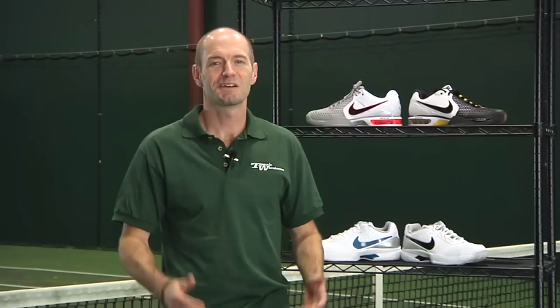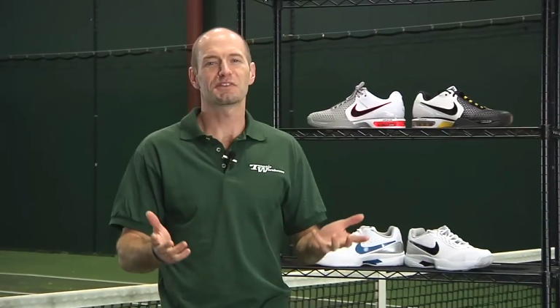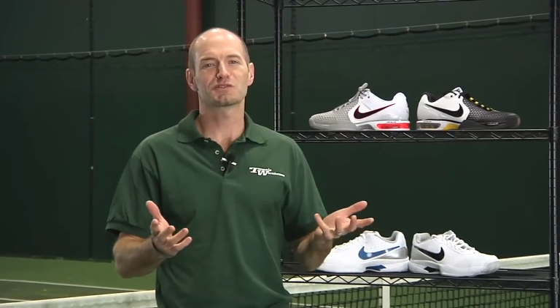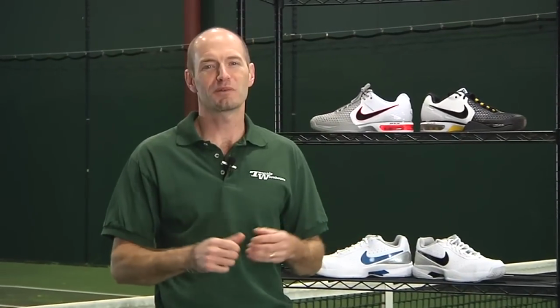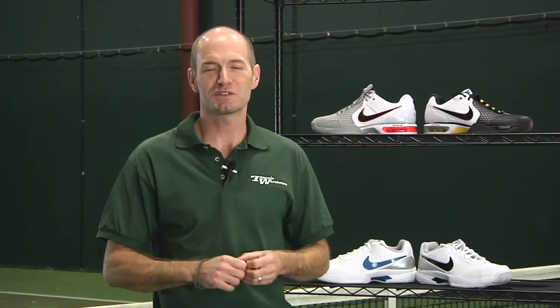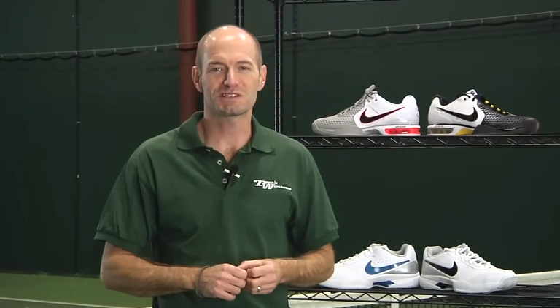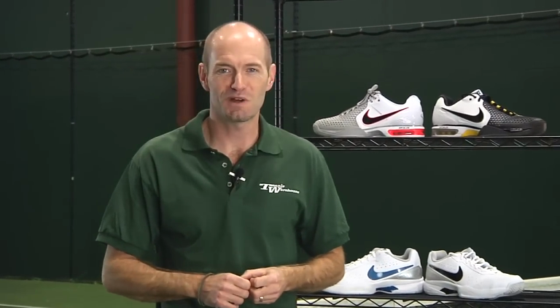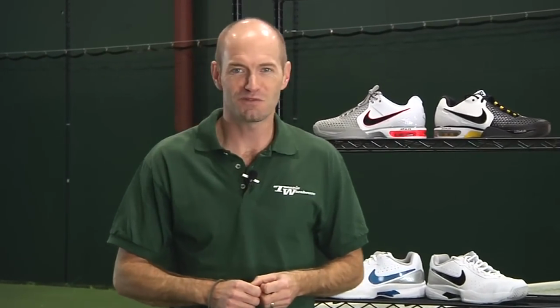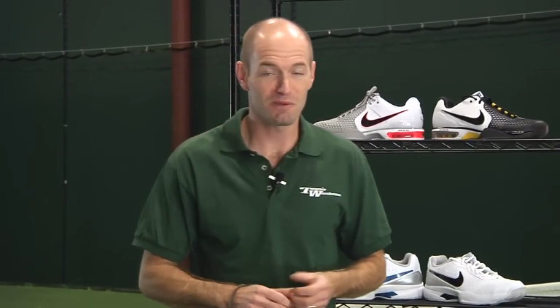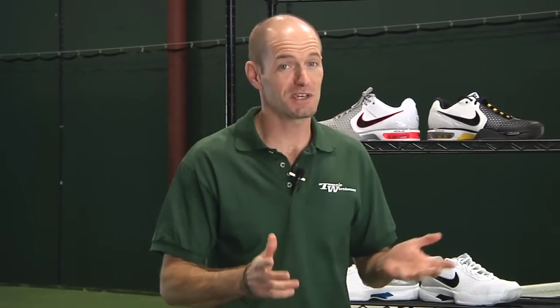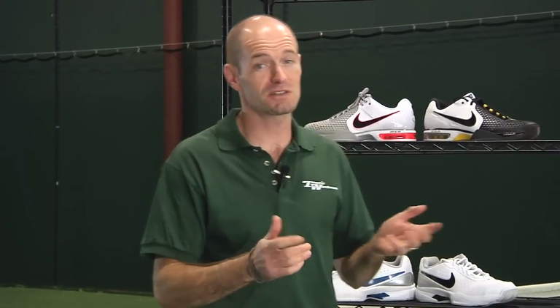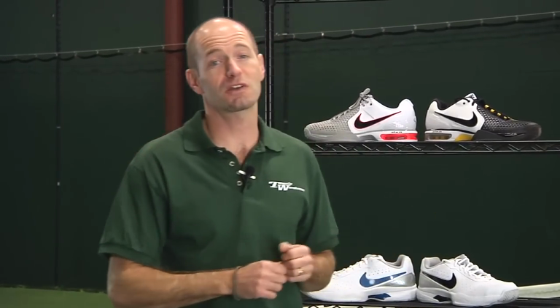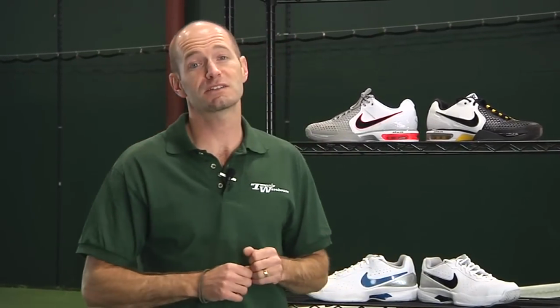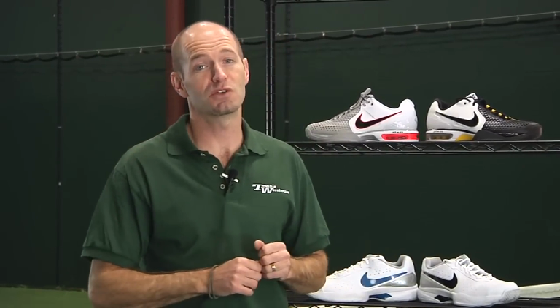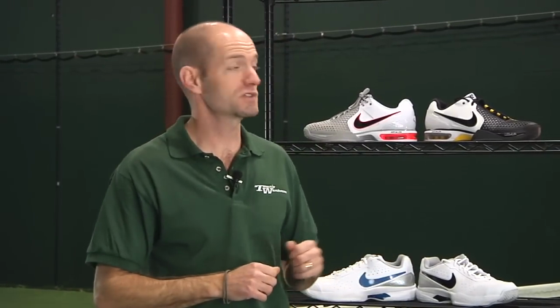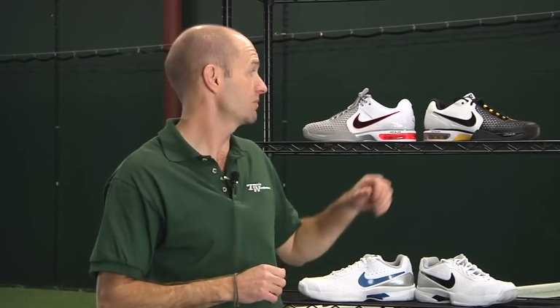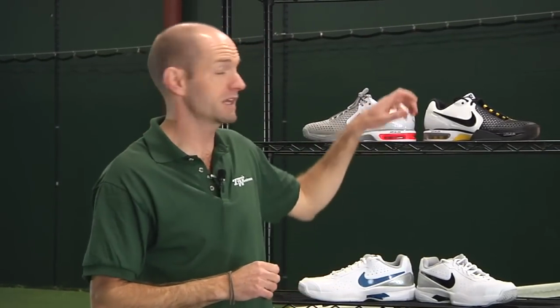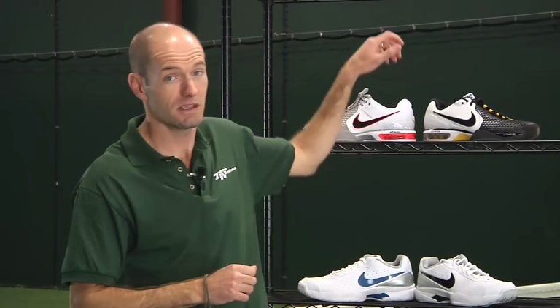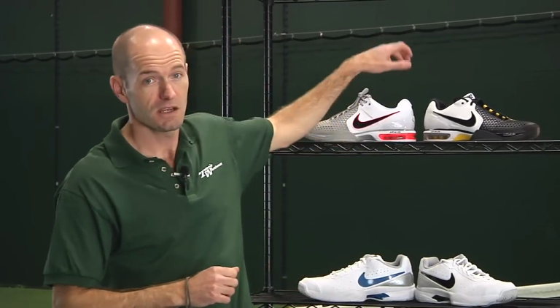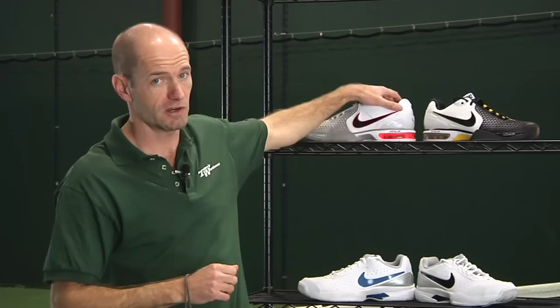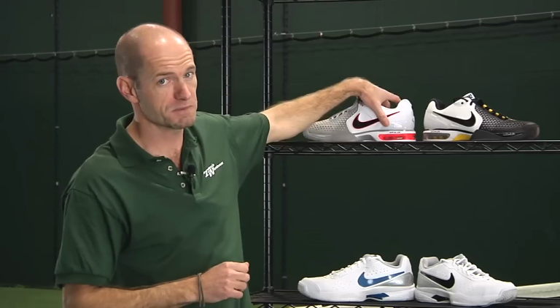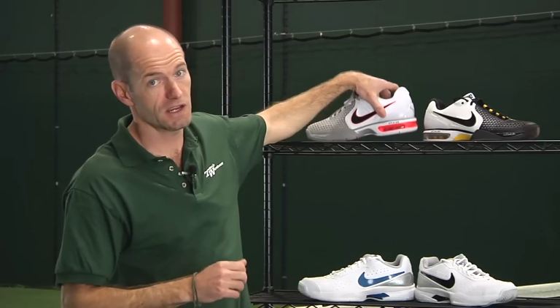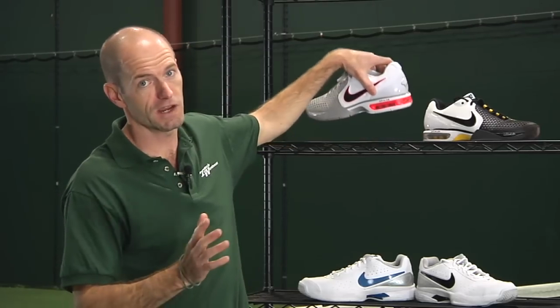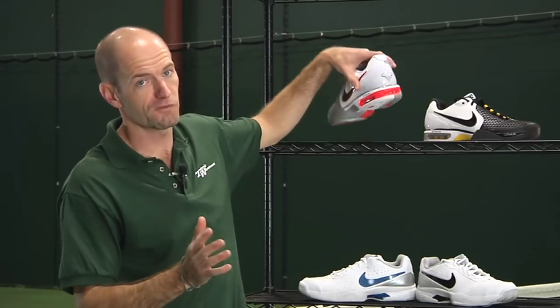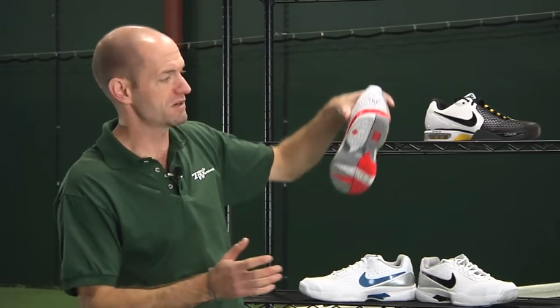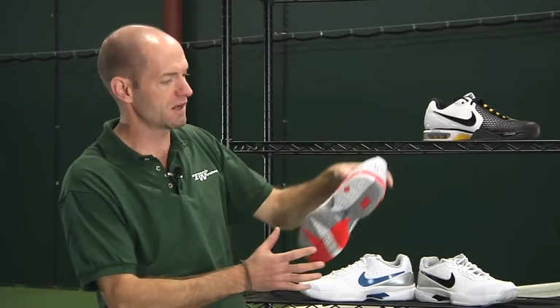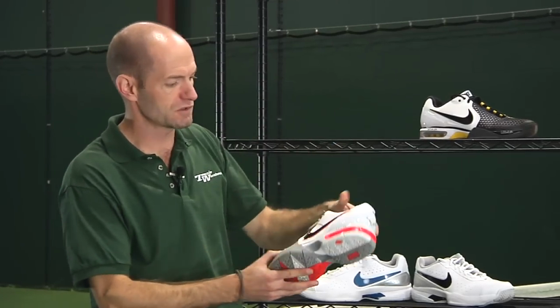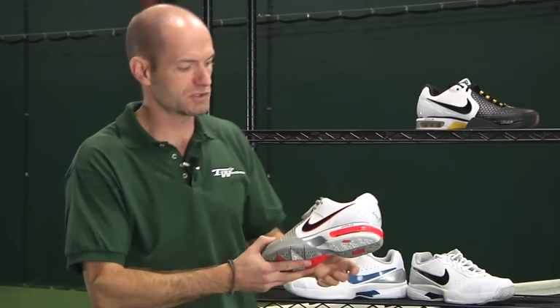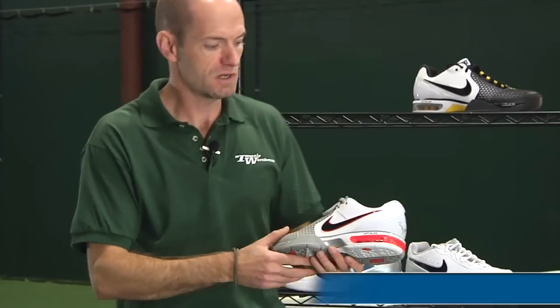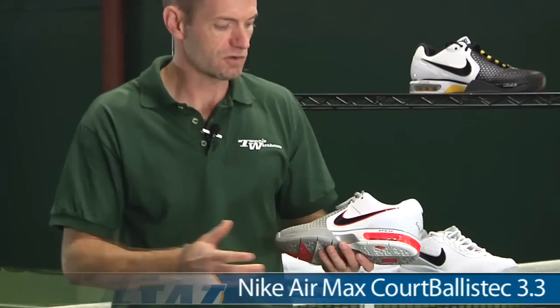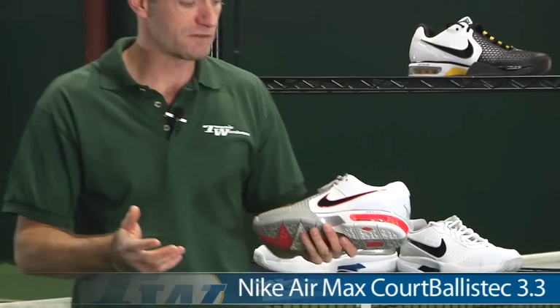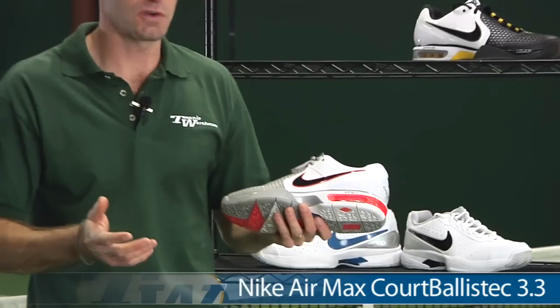Hi, thanks for joining me for this week's Tennis Warehouse Vlog. I'm Chris Edwards. Let's look at some new shoes from Nike that are currently on our website, available for pre-sale, with stock due to arrive shortly.